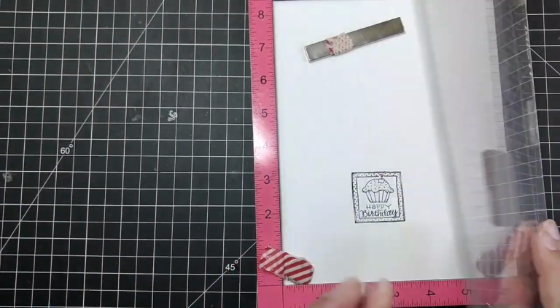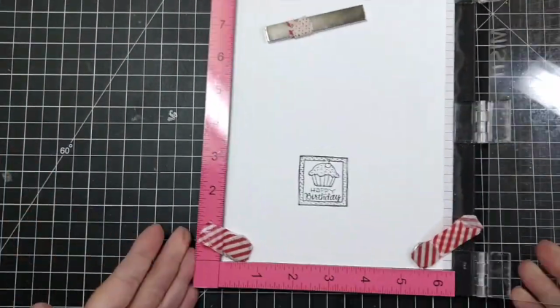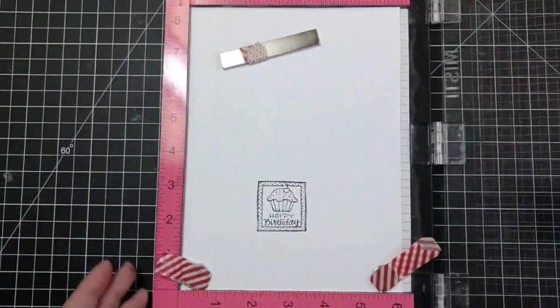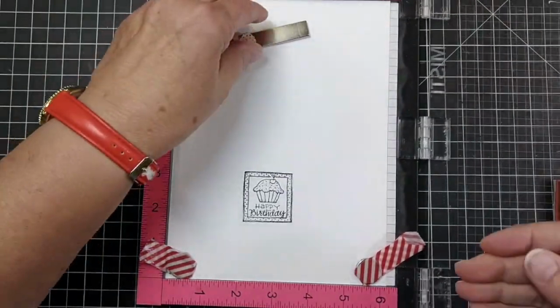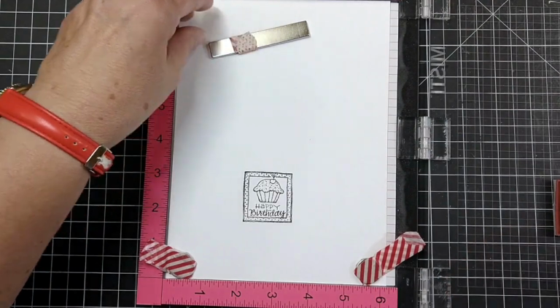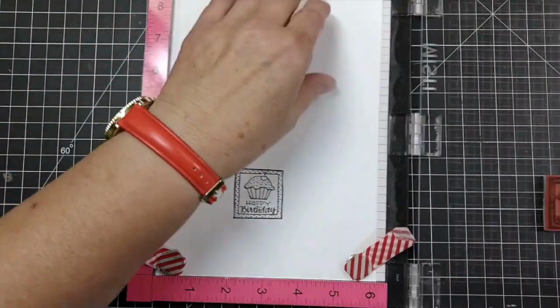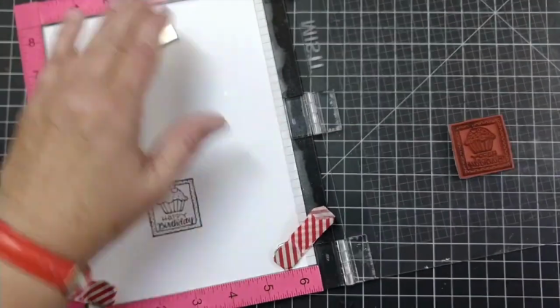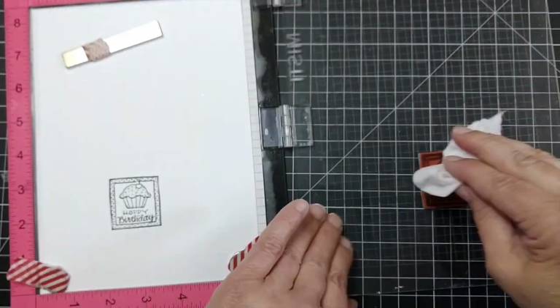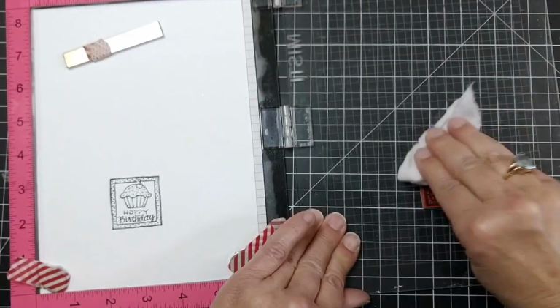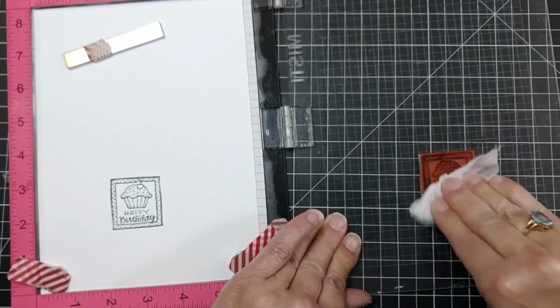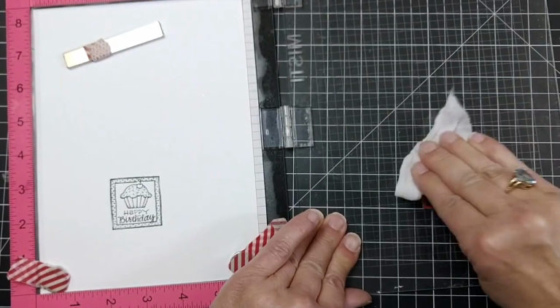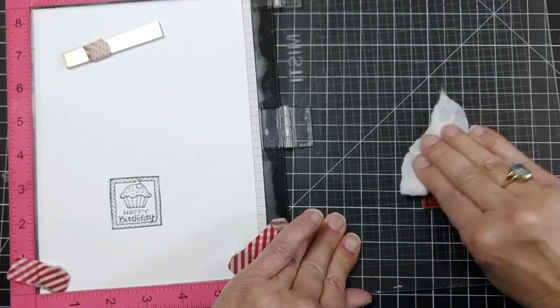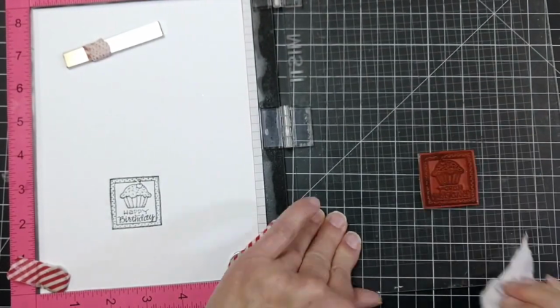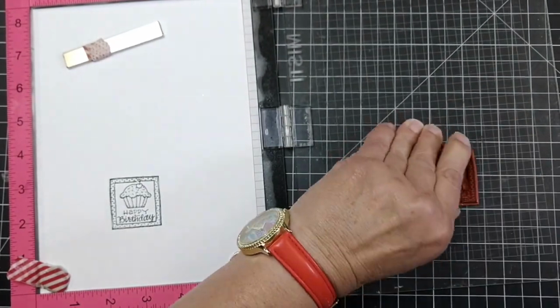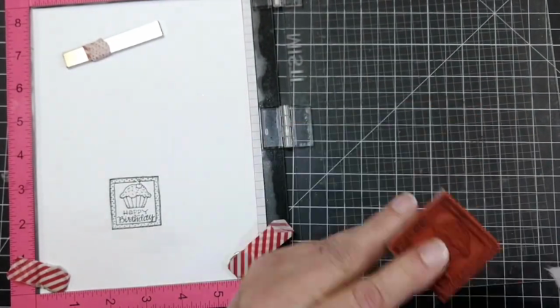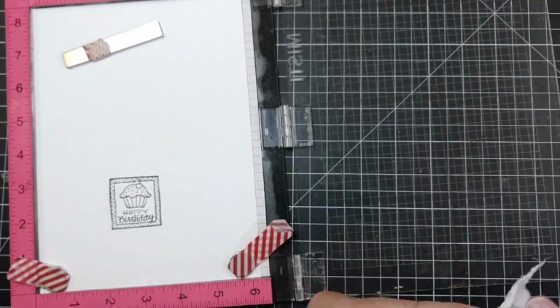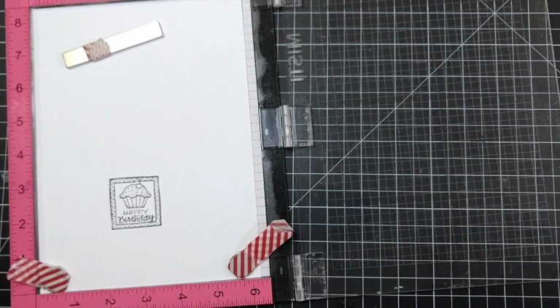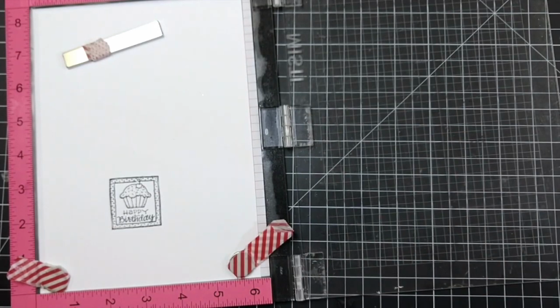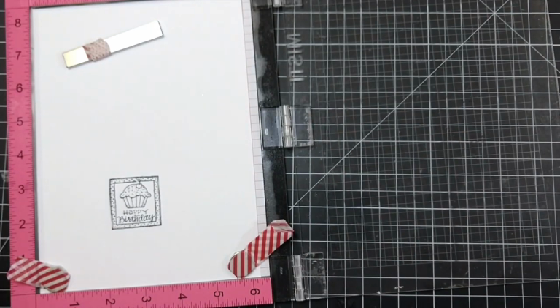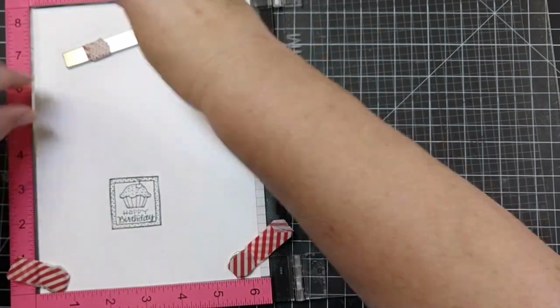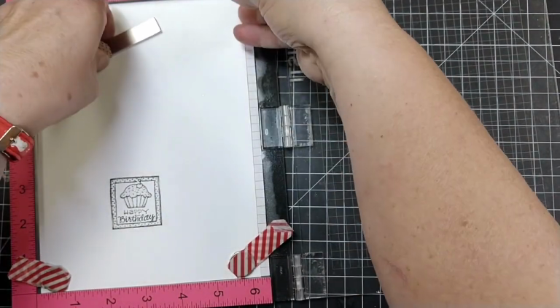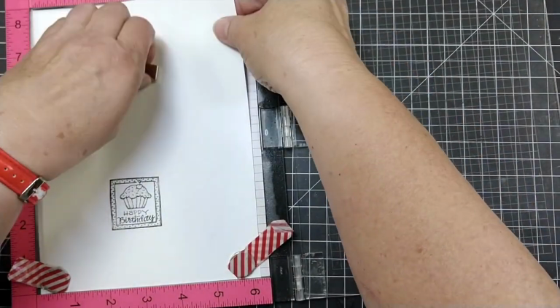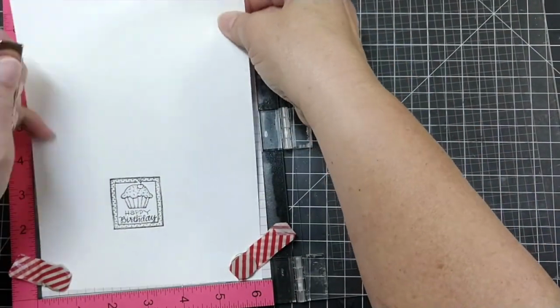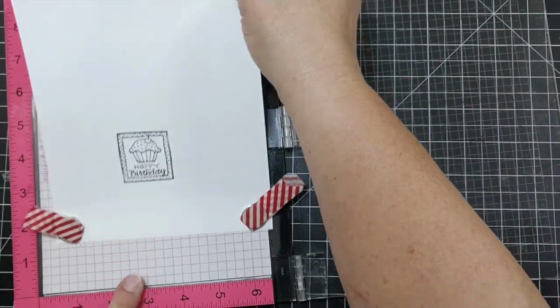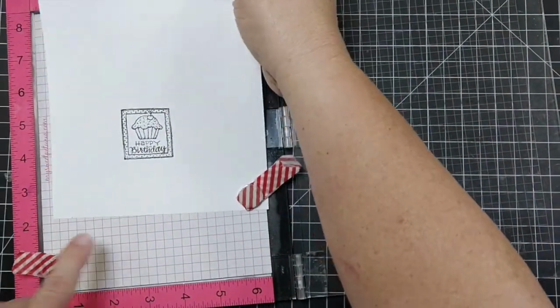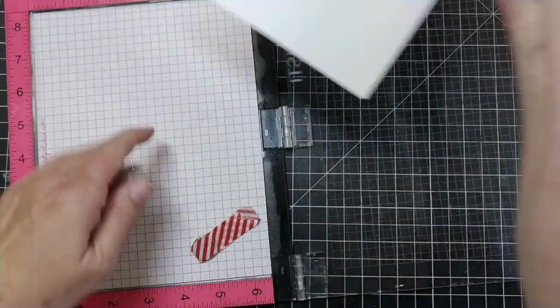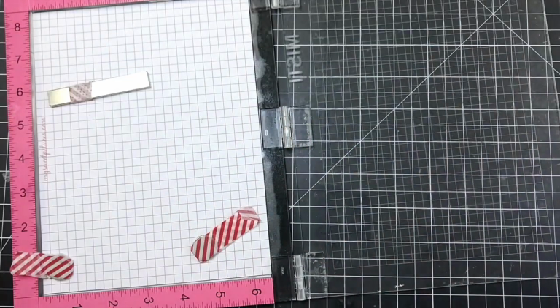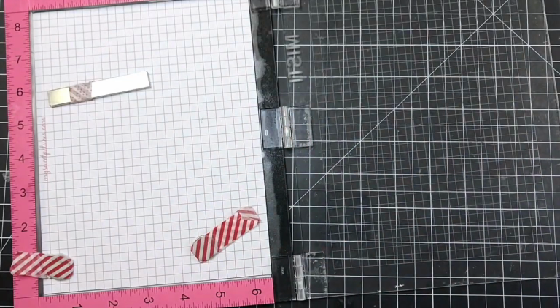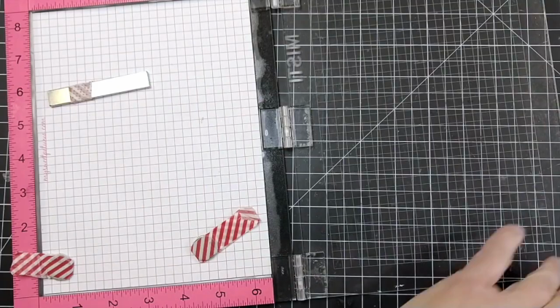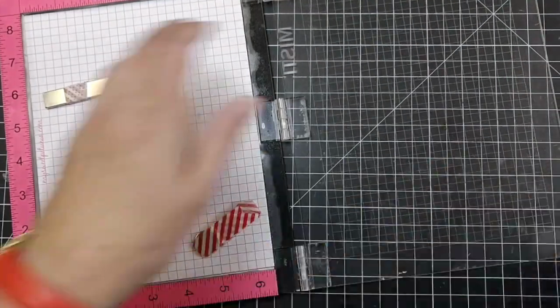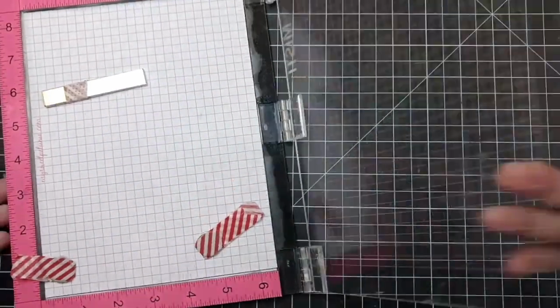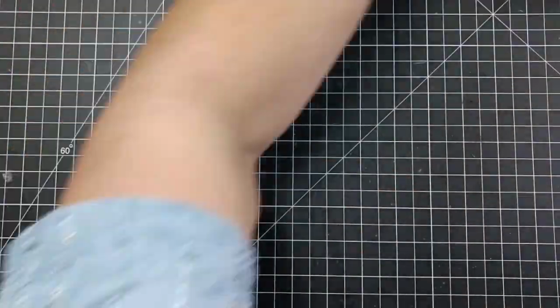I'm using Gina K Amalgam Black Ink. I really like this ink. I've ordered a couple of other black inks and I'm going to do a comparison here shortly, so look for that video.